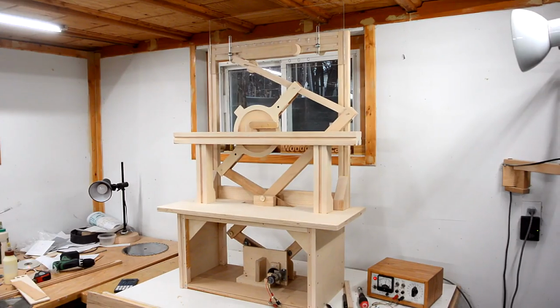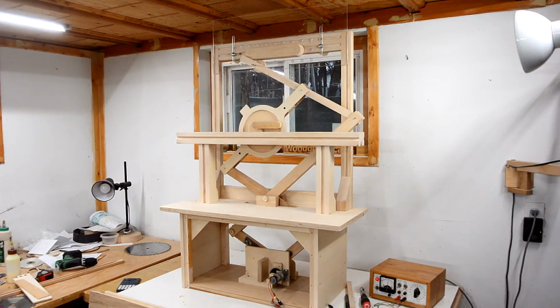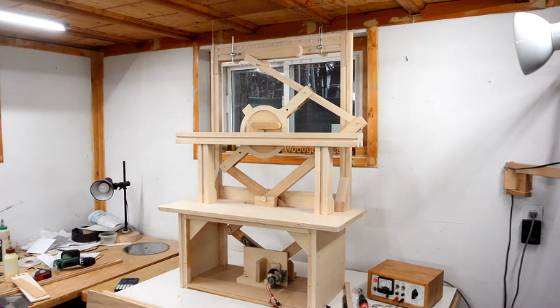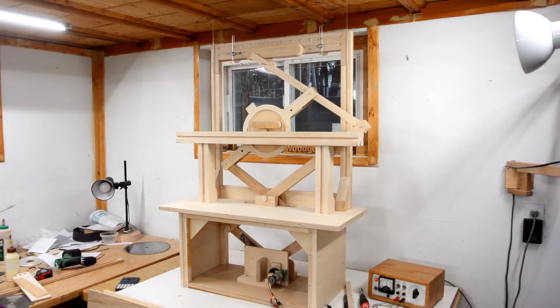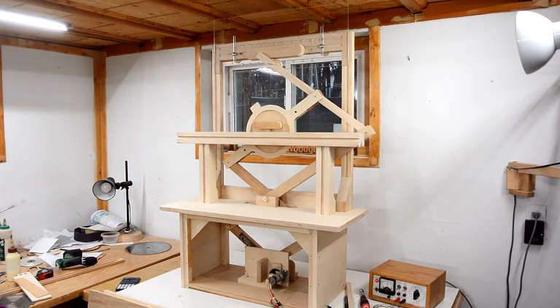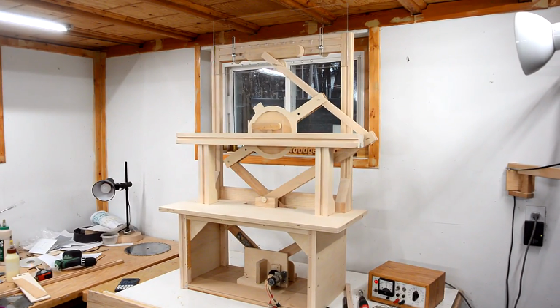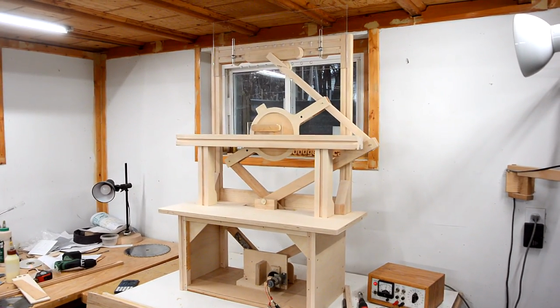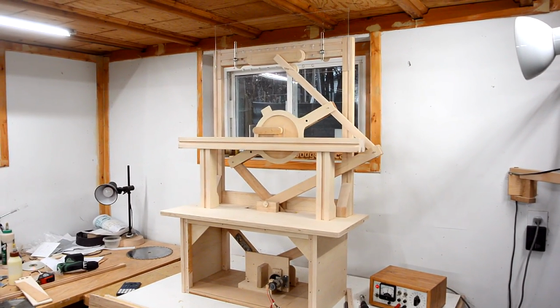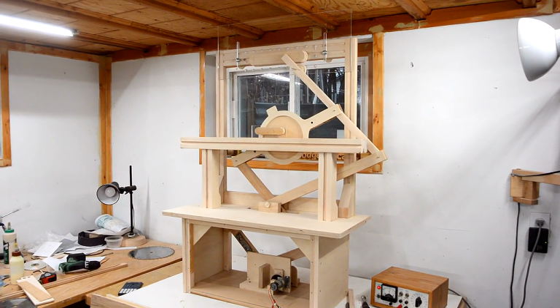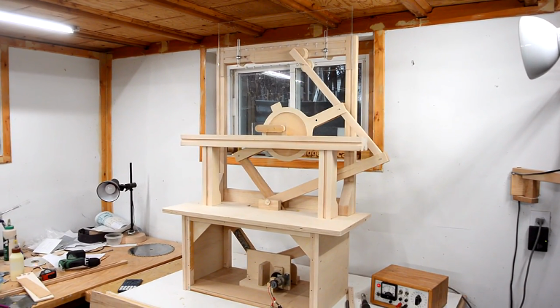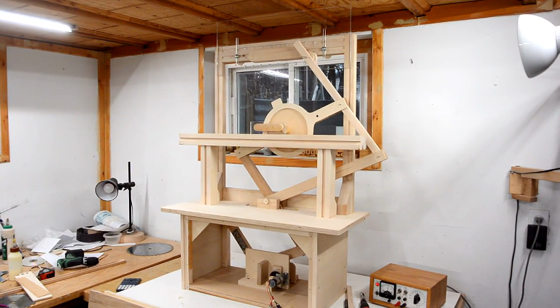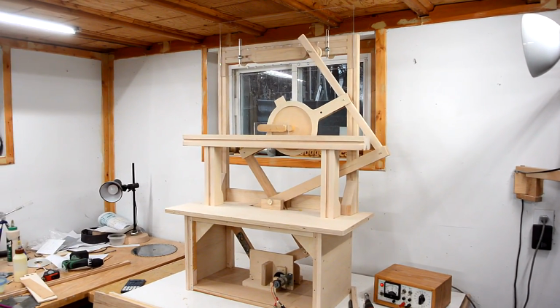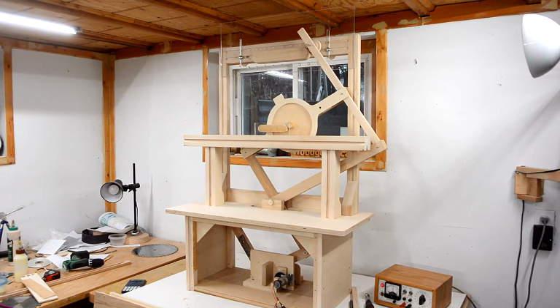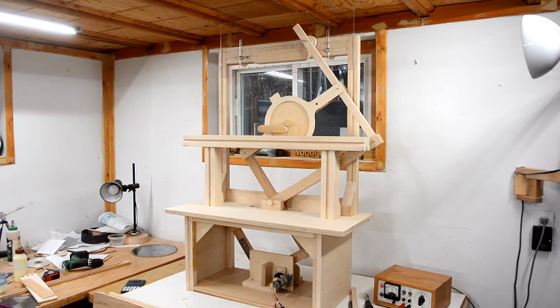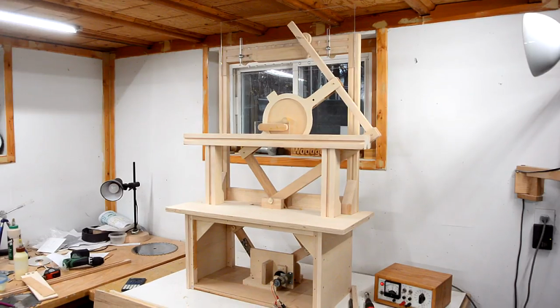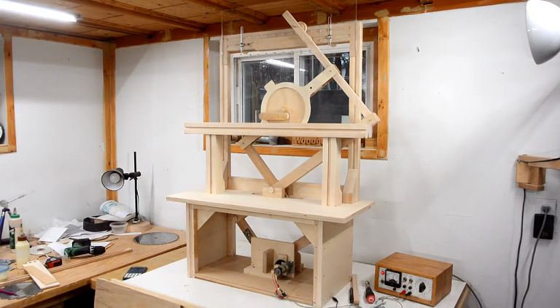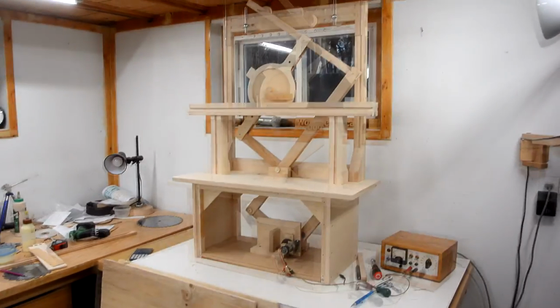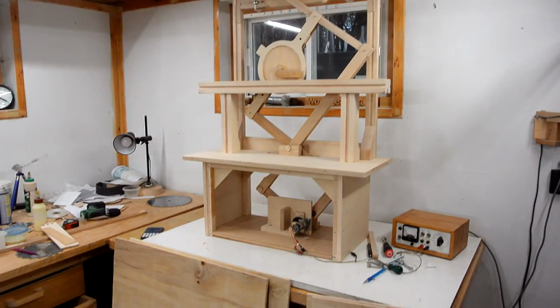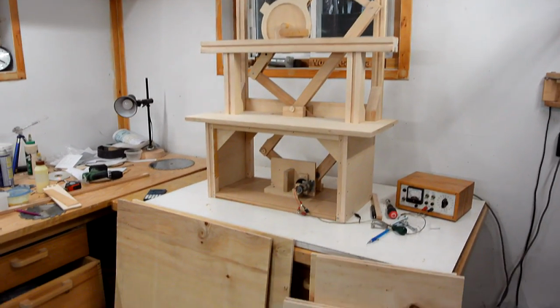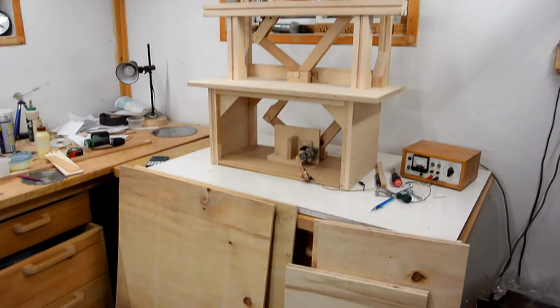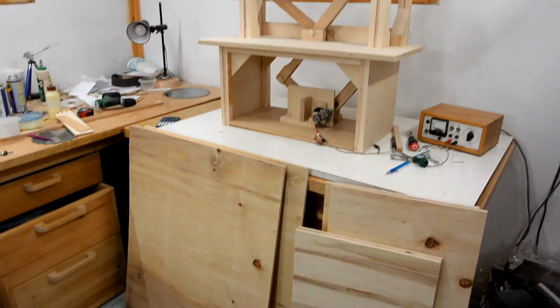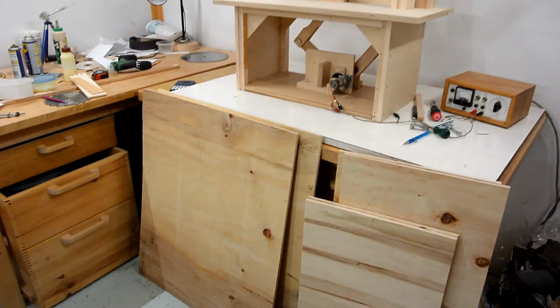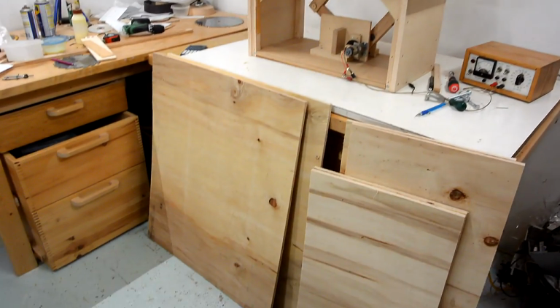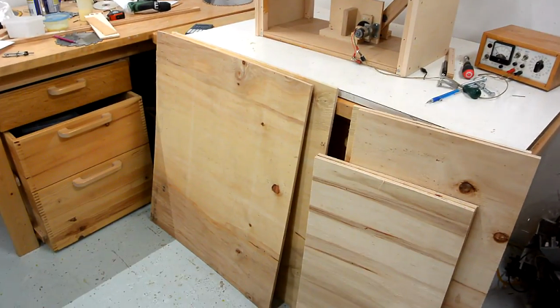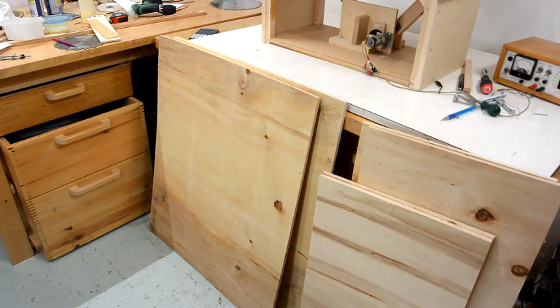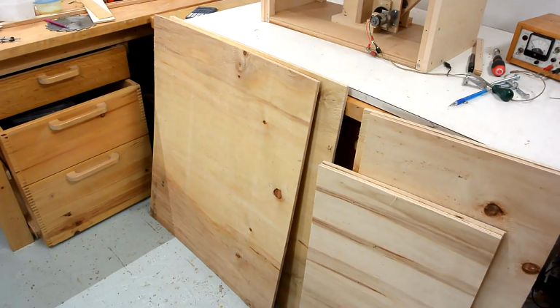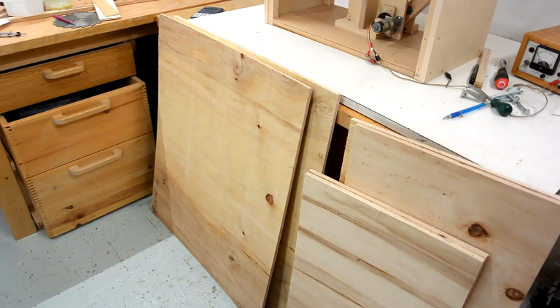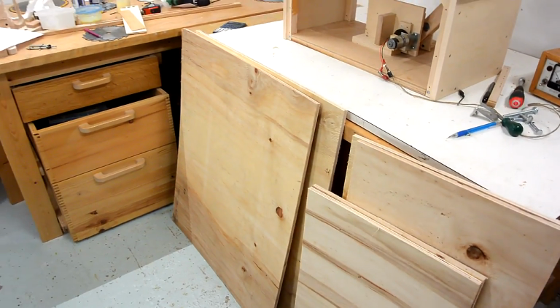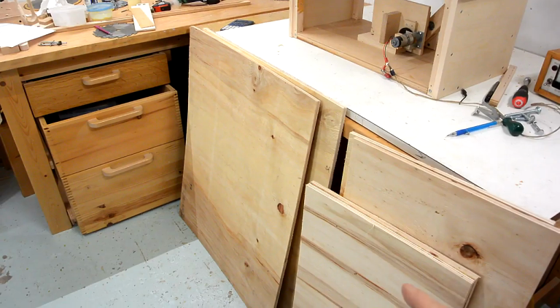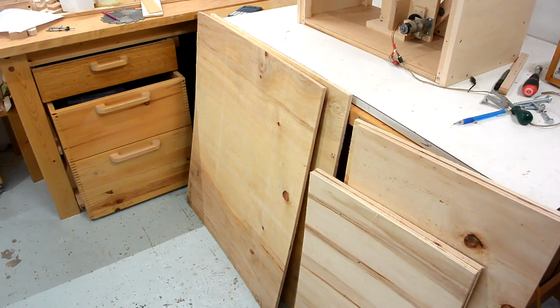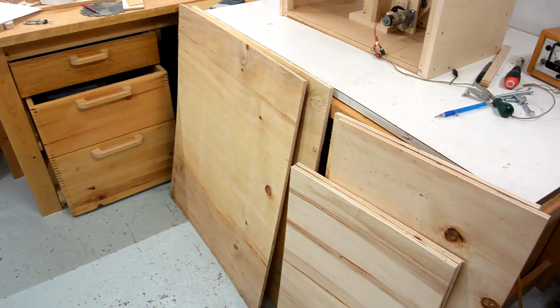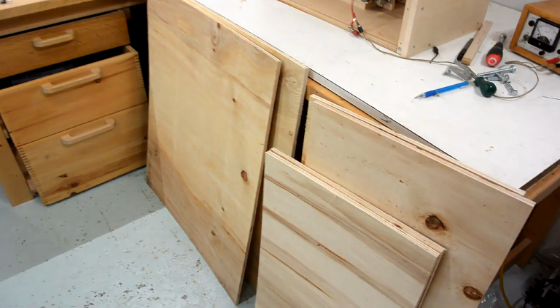I finally finished building this crazy Pantorono demo machine and now I've got to ship it. Because I spent so much time on that machine I haven't had time to build much else, so in this video I'm just gonna build a shipping crate for it.